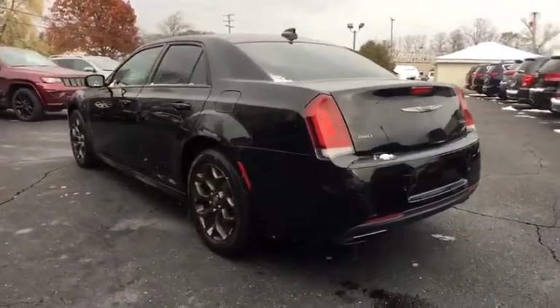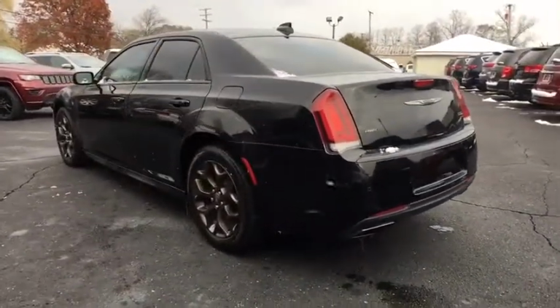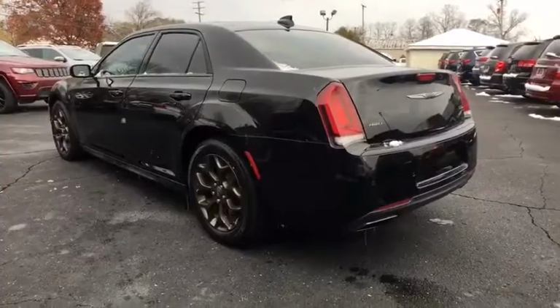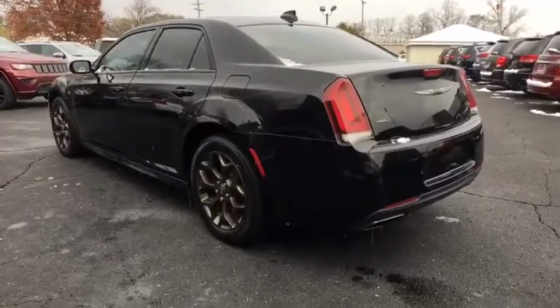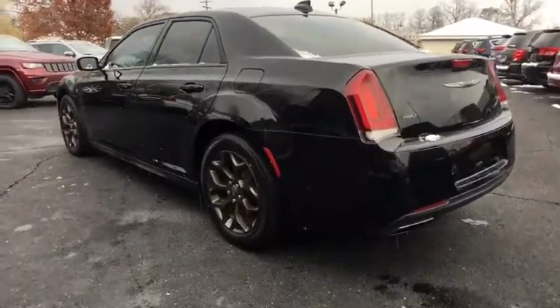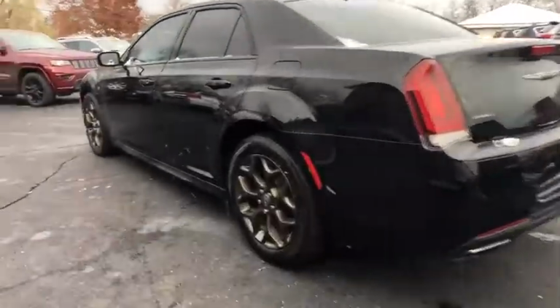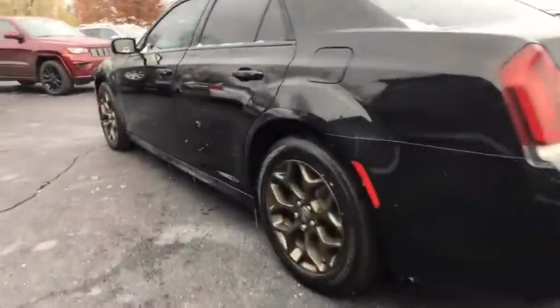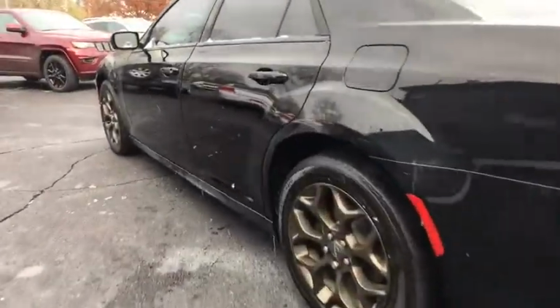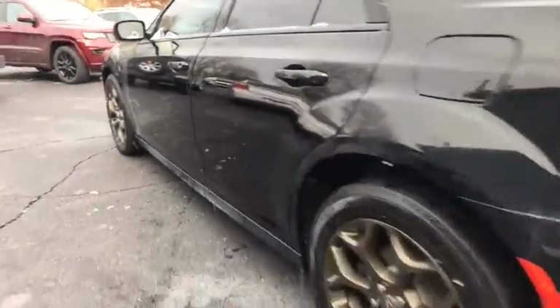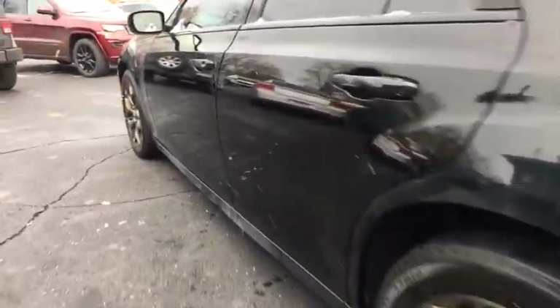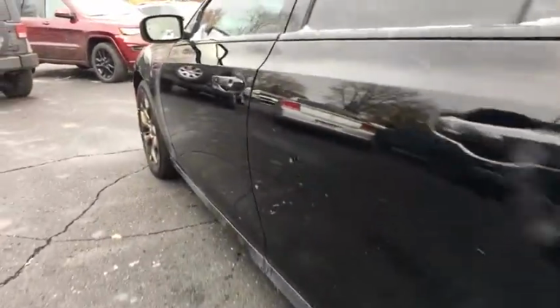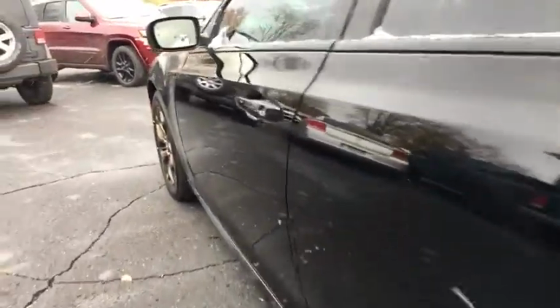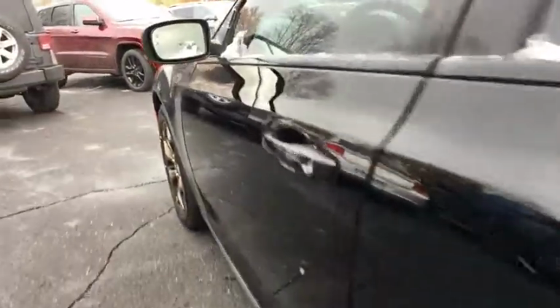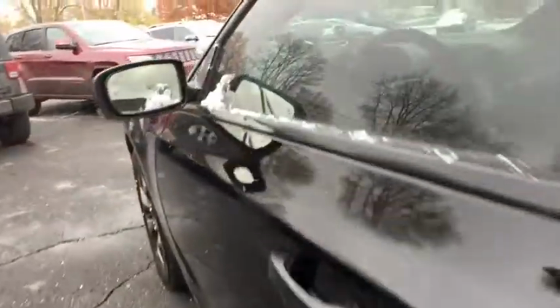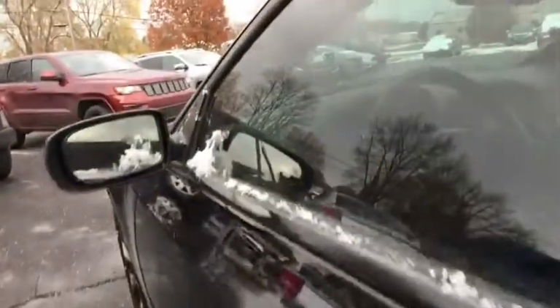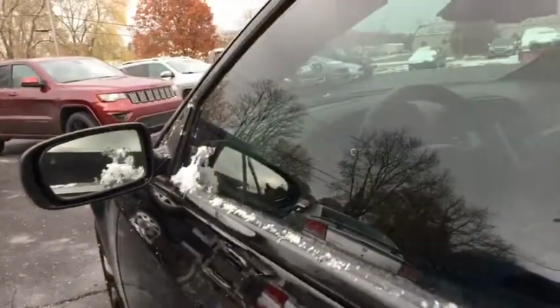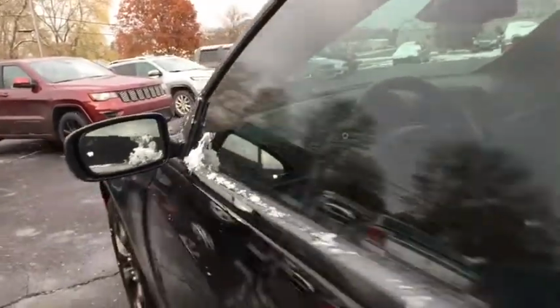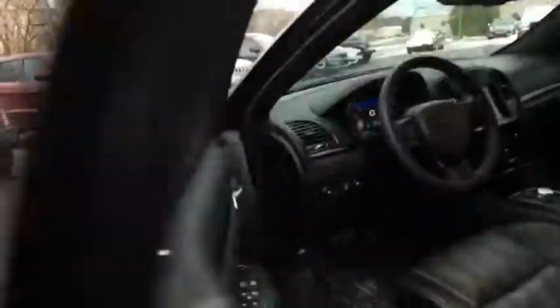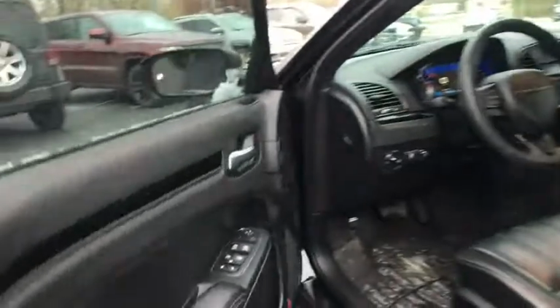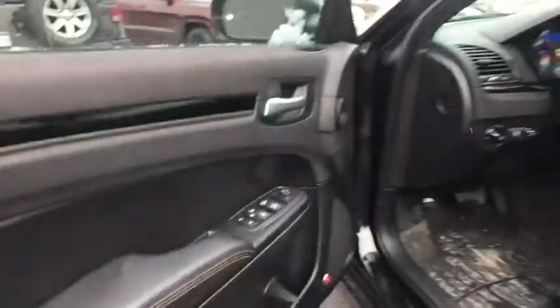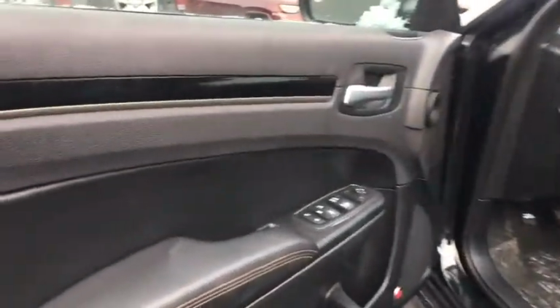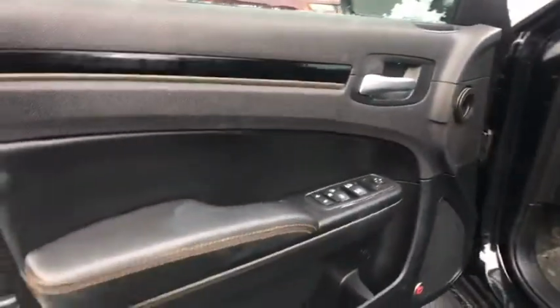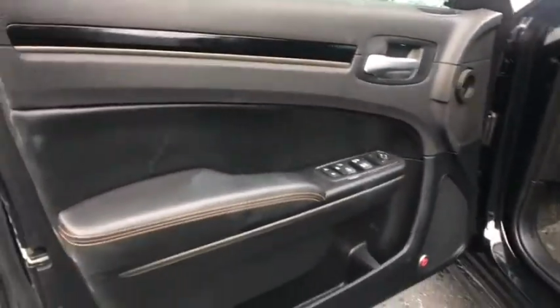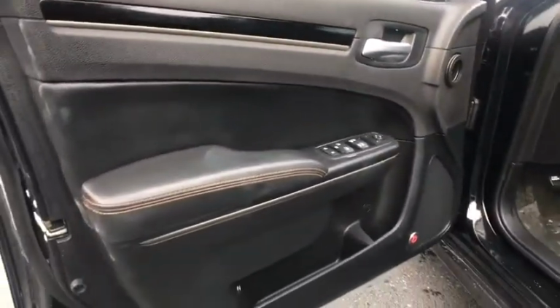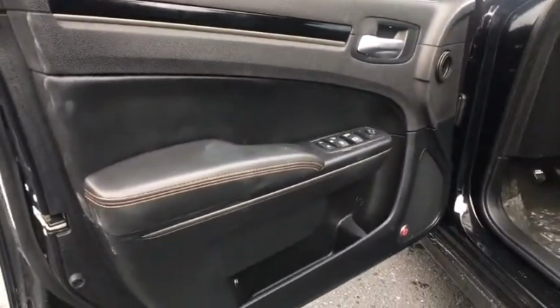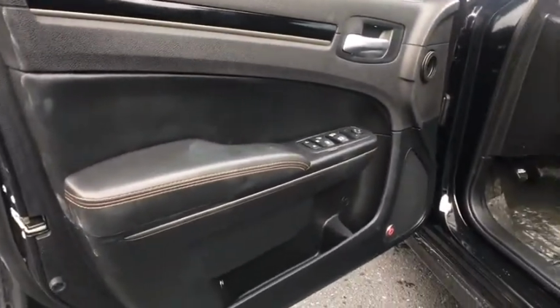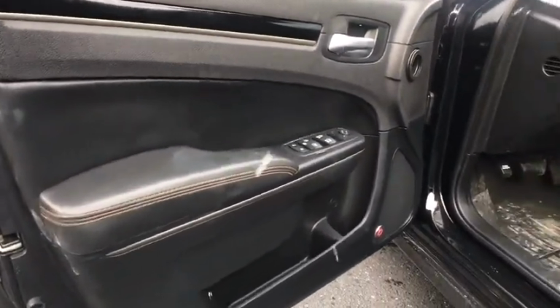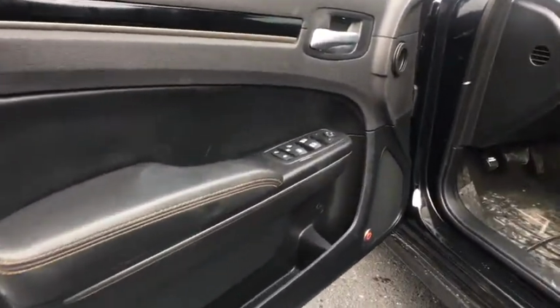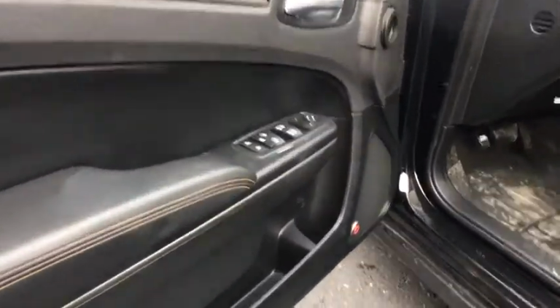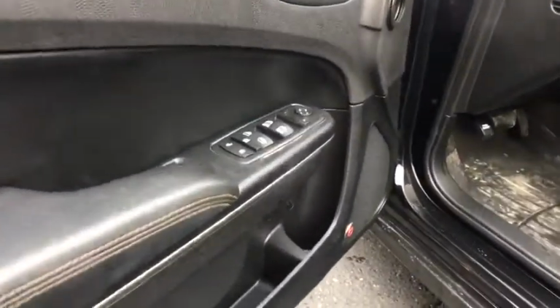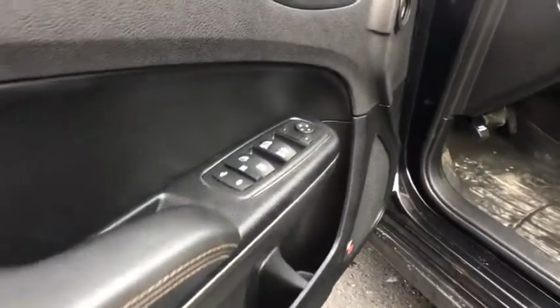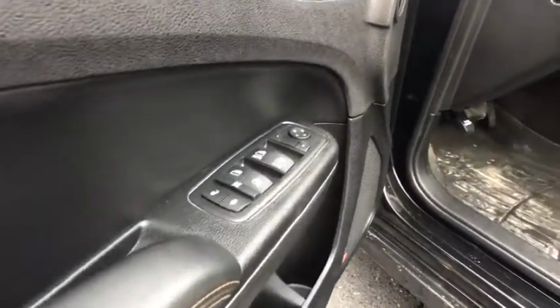Leather wrapped steering wheel, power steering, adjustable steering wheel, cruise control, keyless start, aluminum wheels, four-wheel disc brakes, universal garage door opener, climate control.